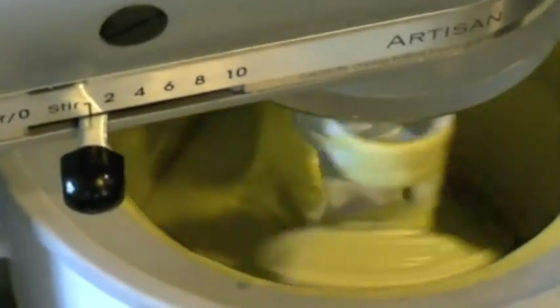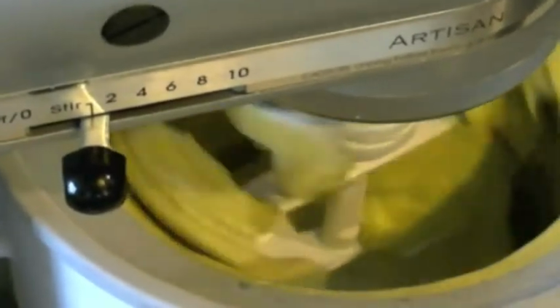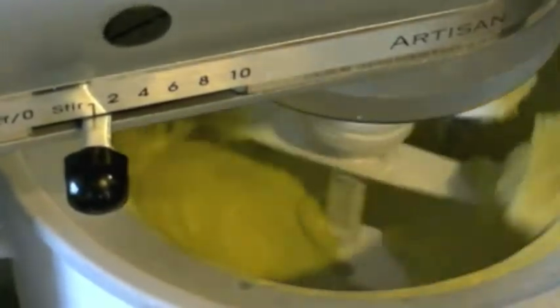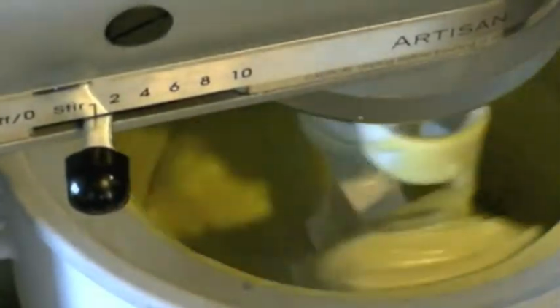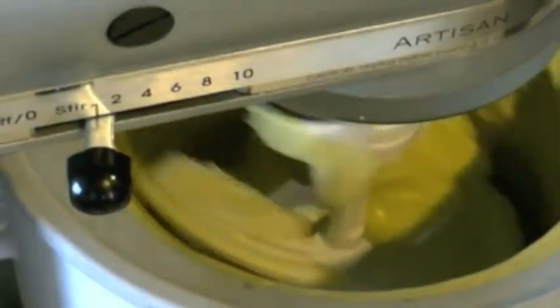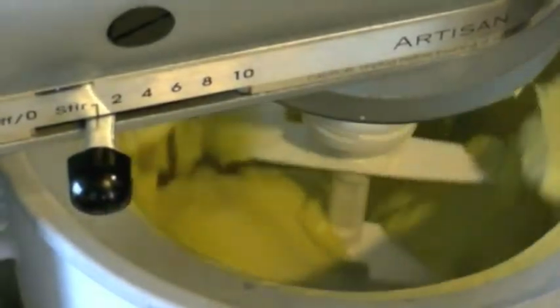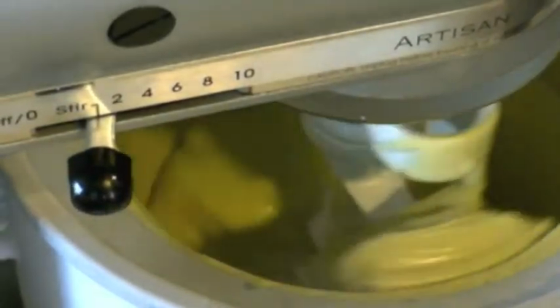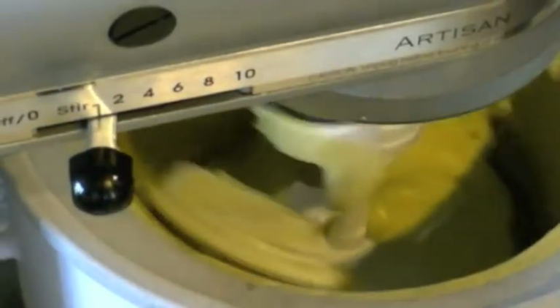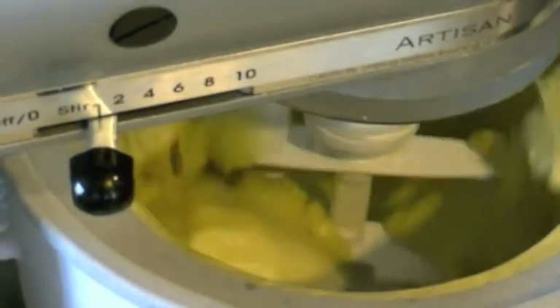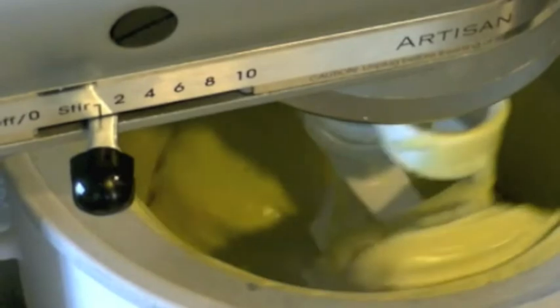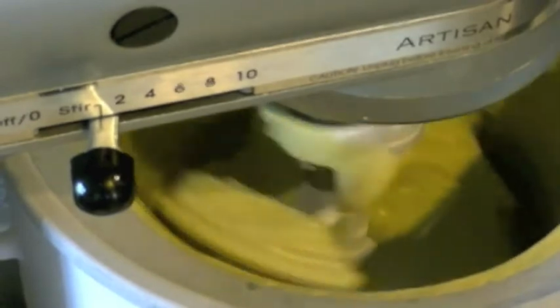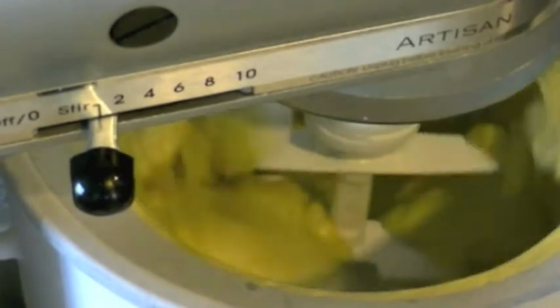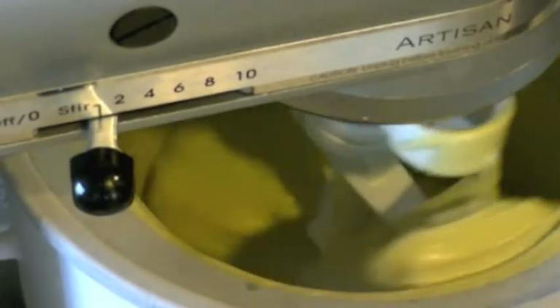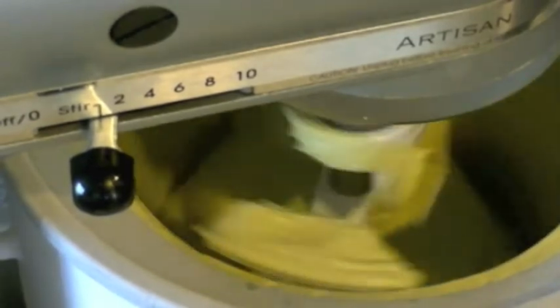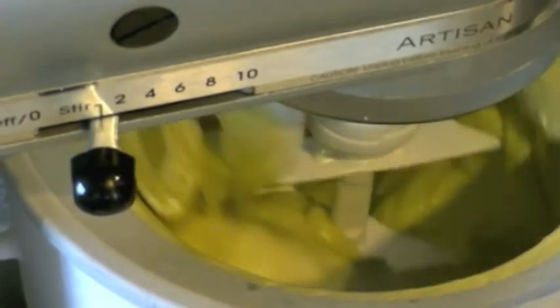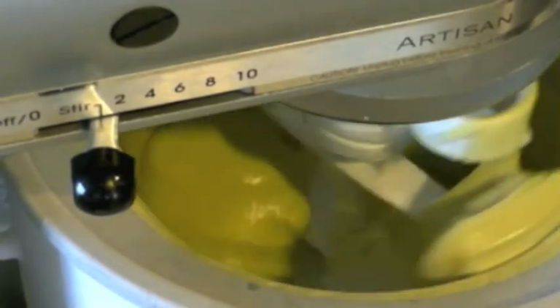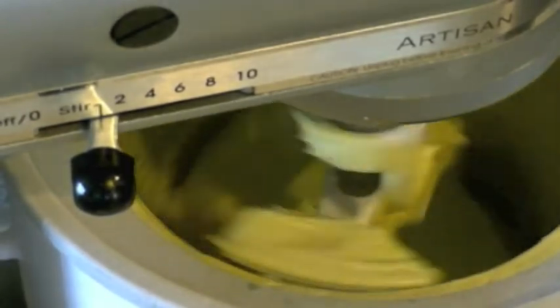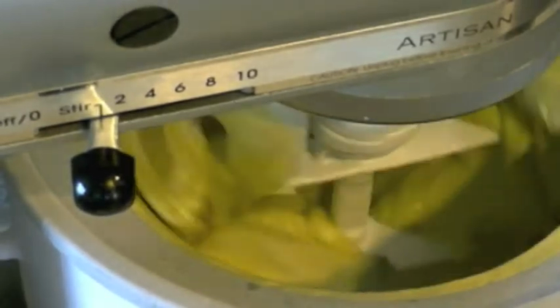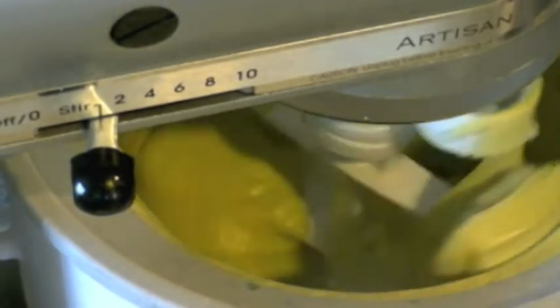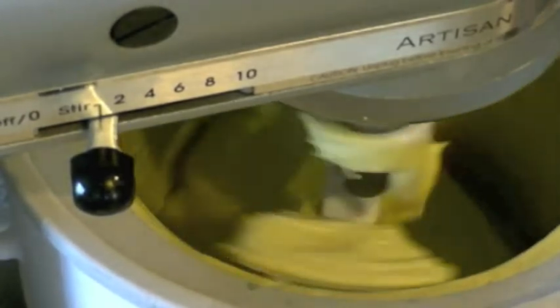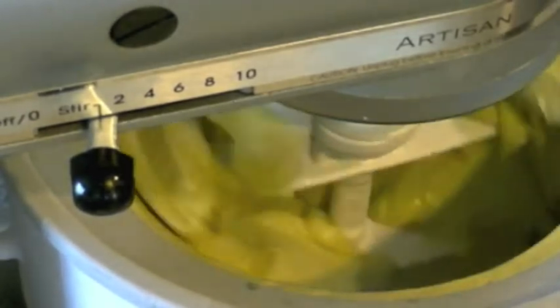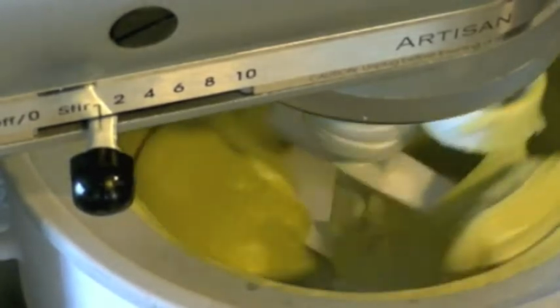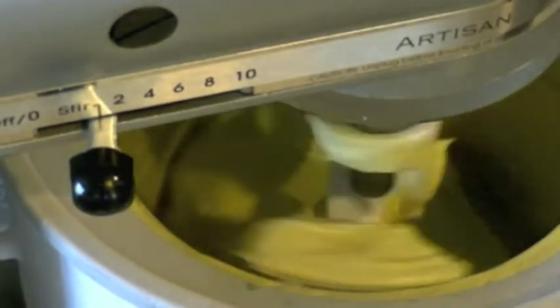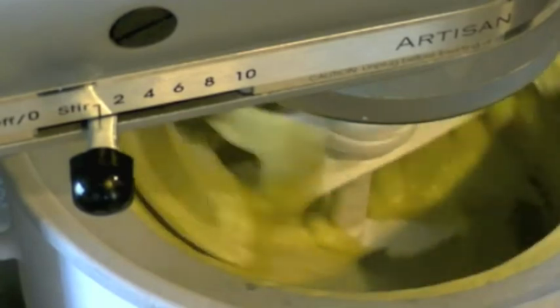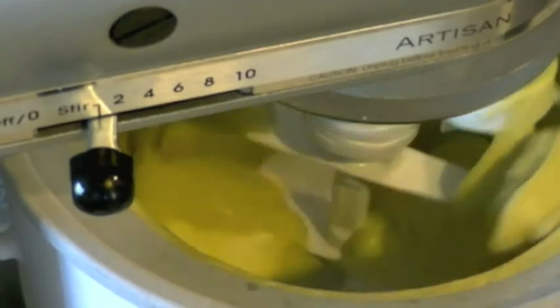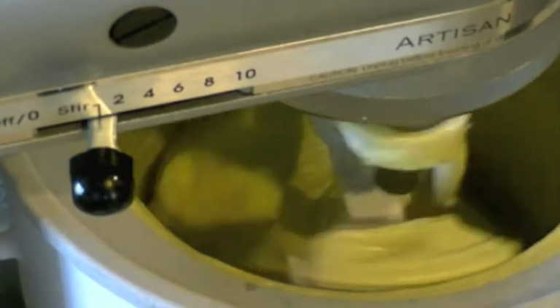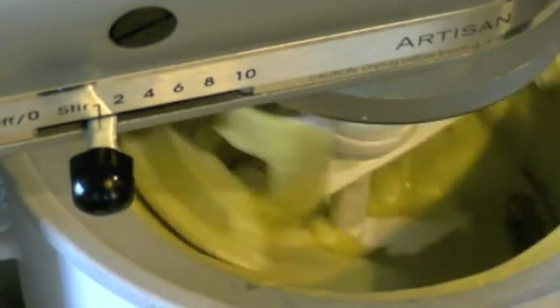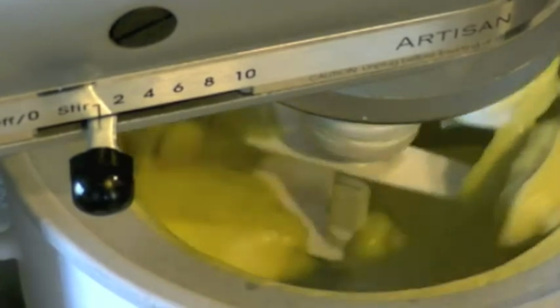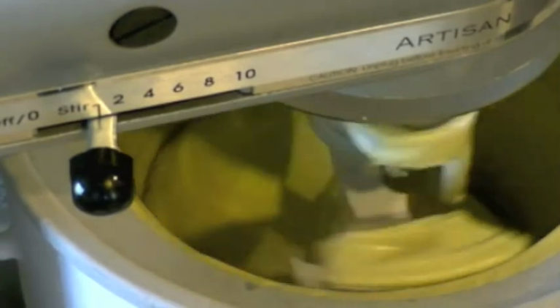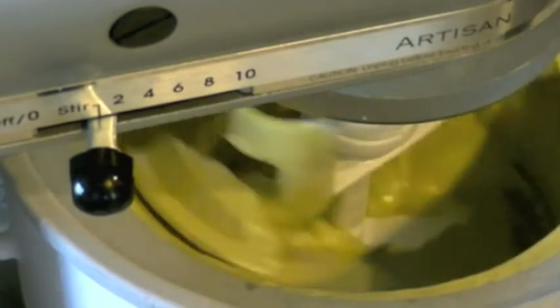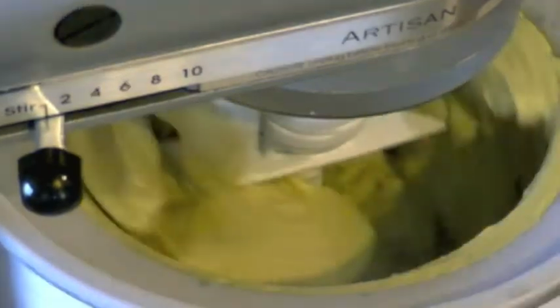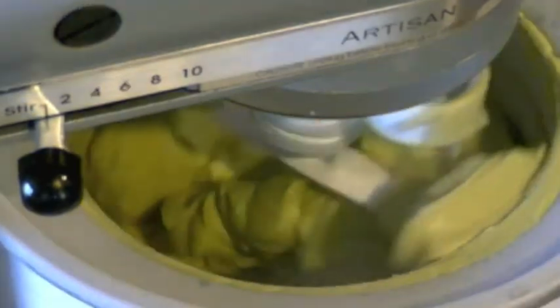And then I place it into my ice cream maker here. Every ice cream maker is different depending on which one you have. Make sure you follow the directions for your ice cream maker on what to do after you've chilled your ice cream mixture.